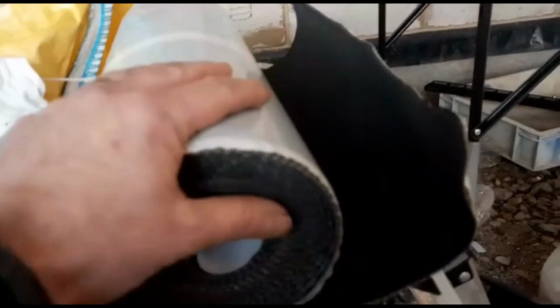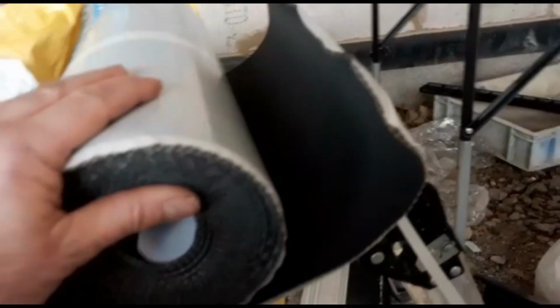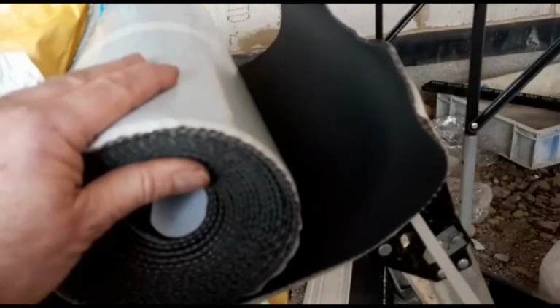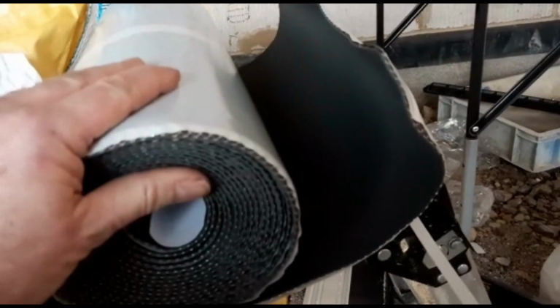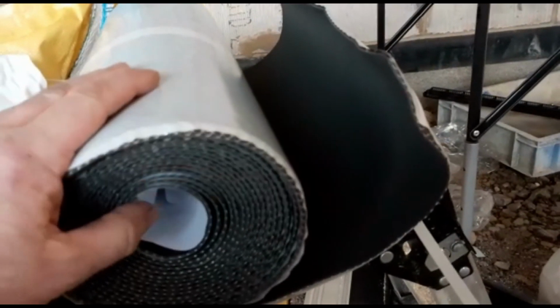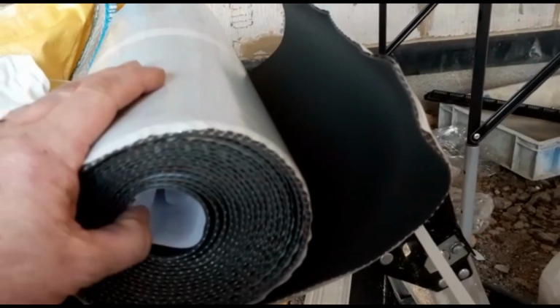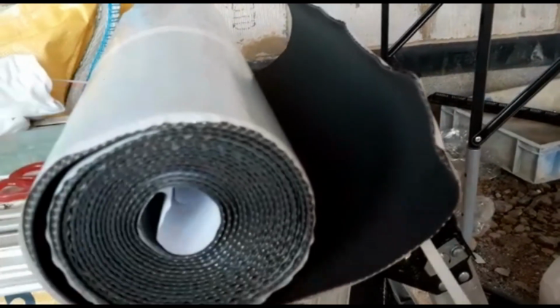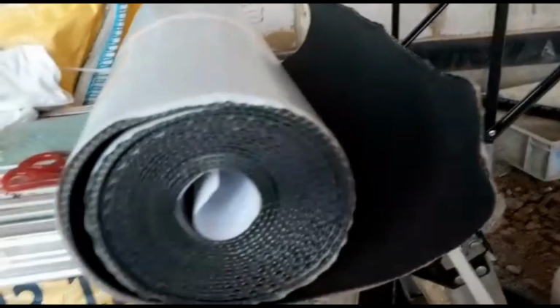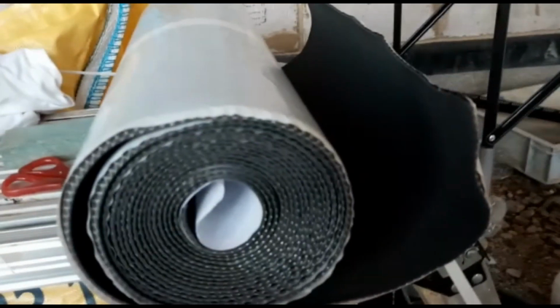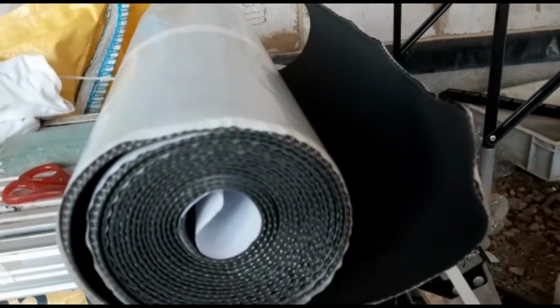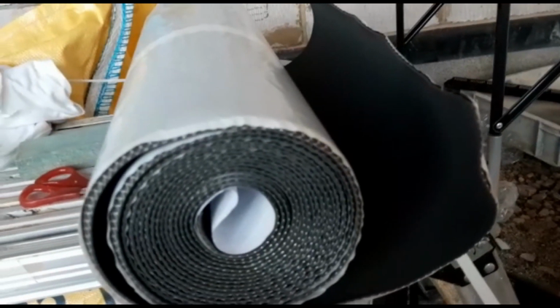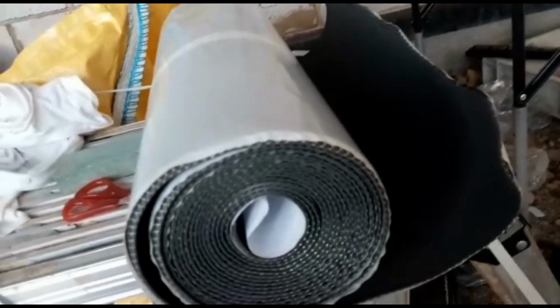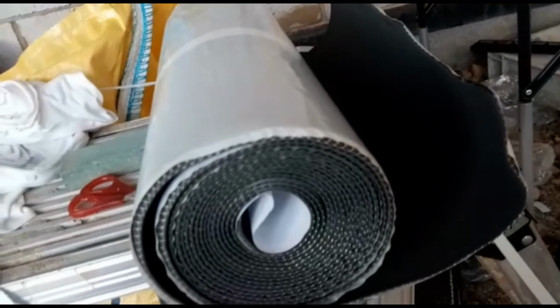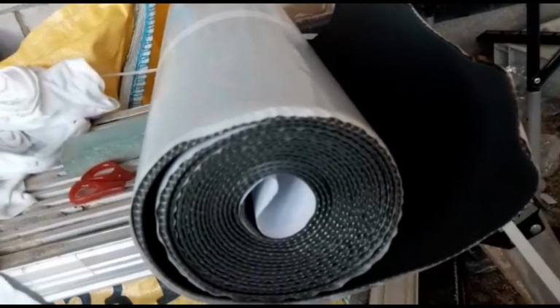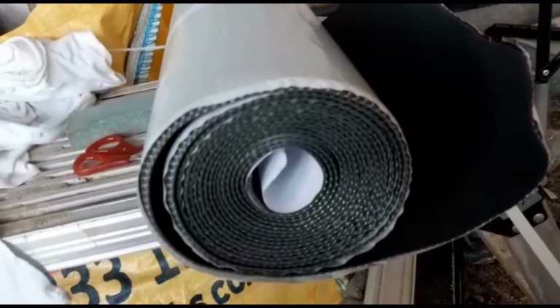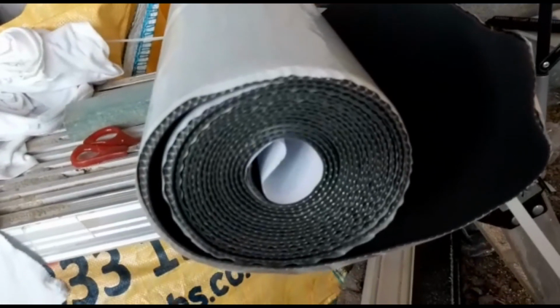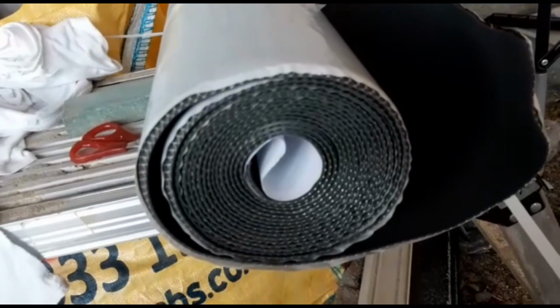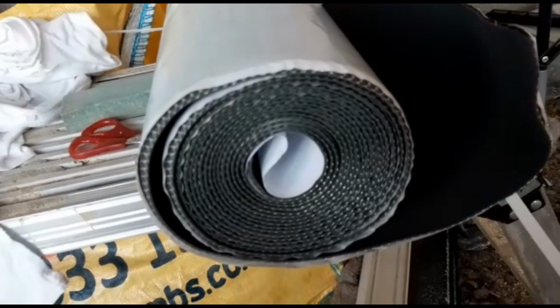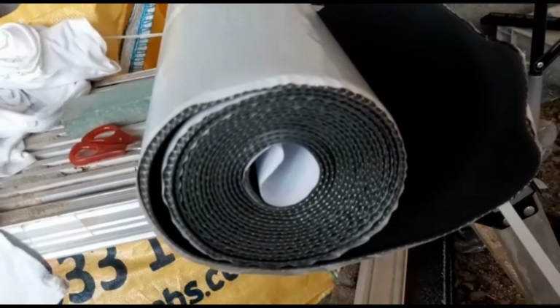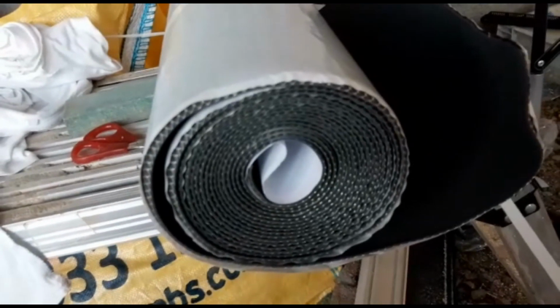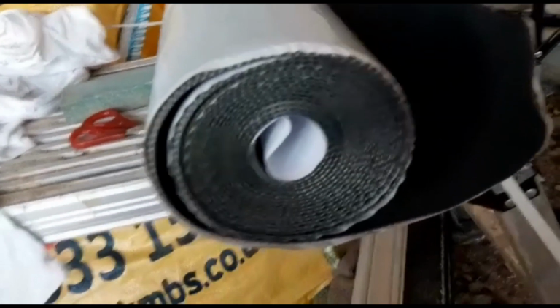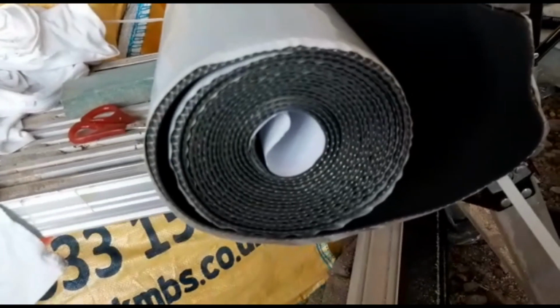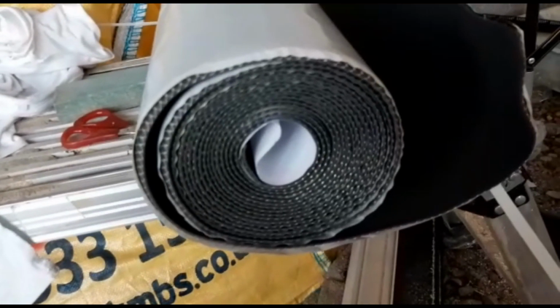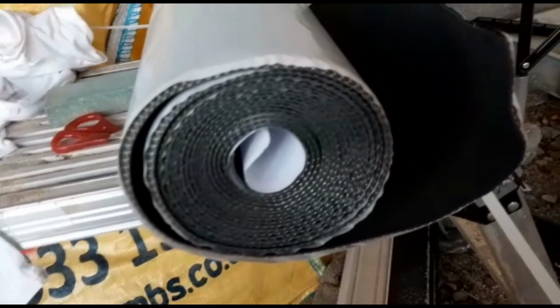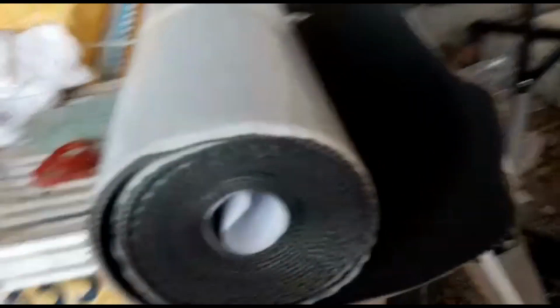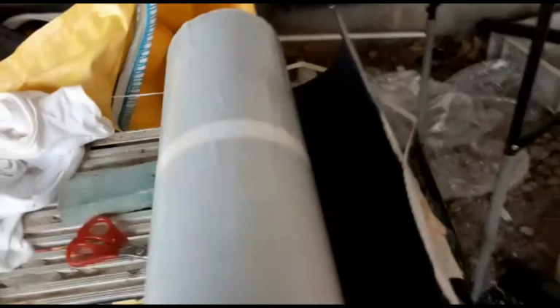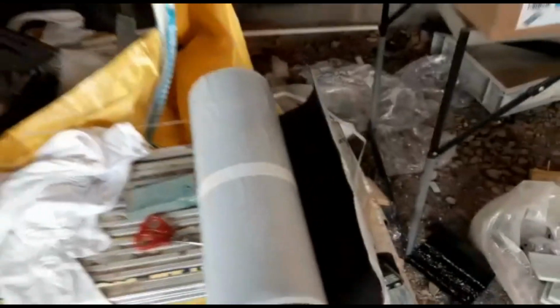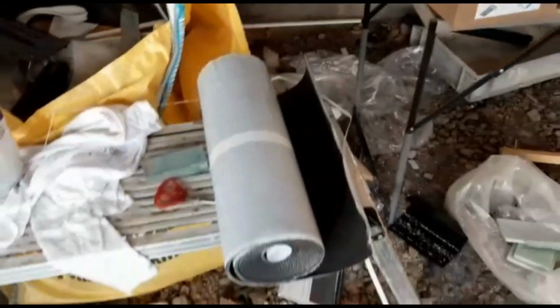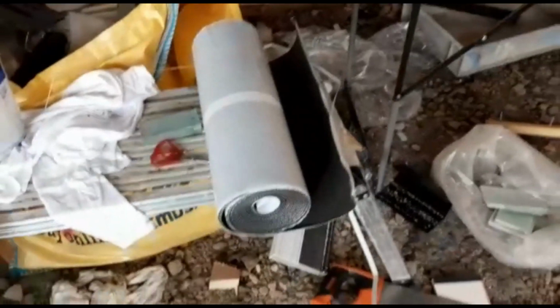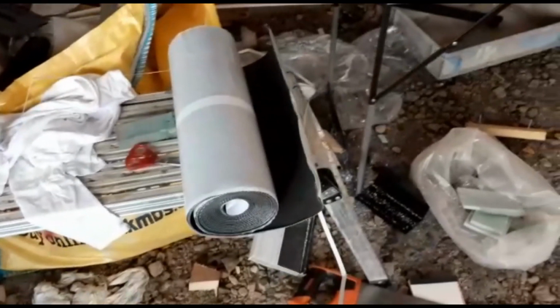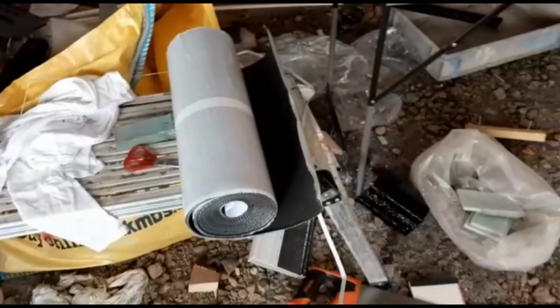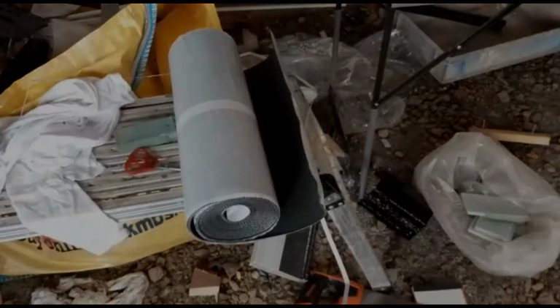Yeah, that will be perfect. I'll just get this unrolled out now, get it marked up, cut off what I need, and let's get it bonded into place. Exciting stuff.